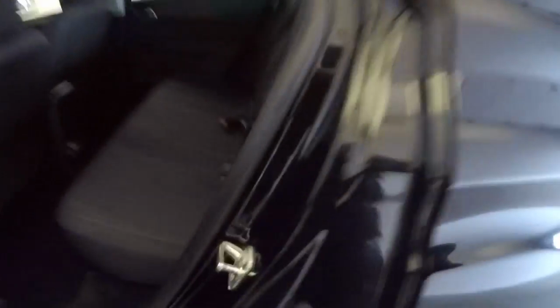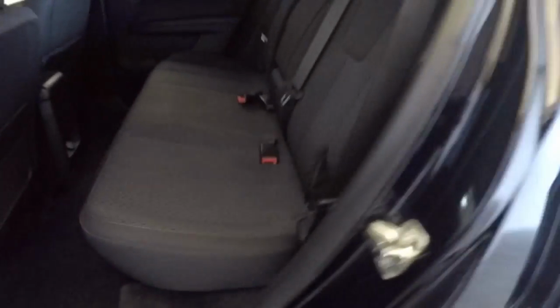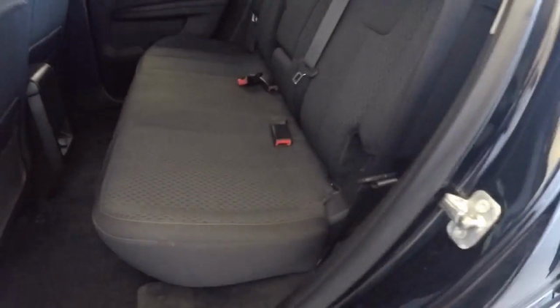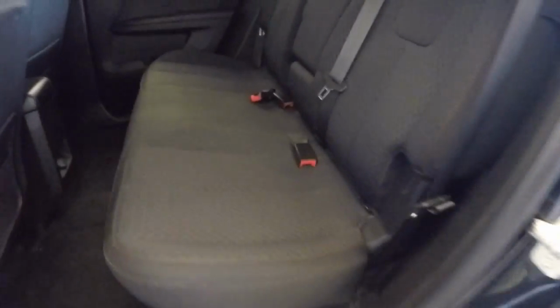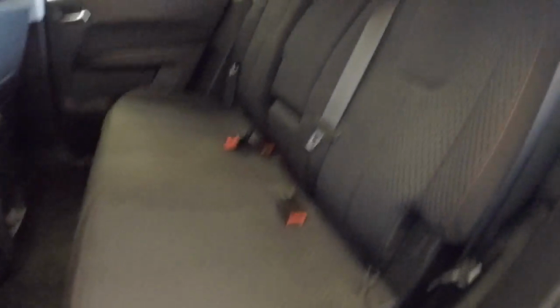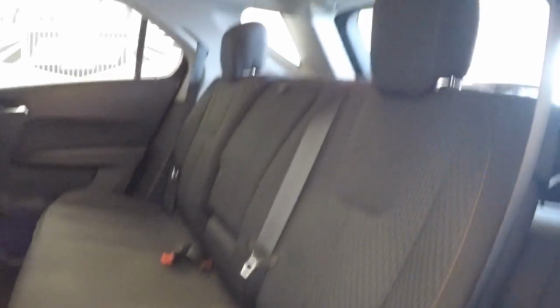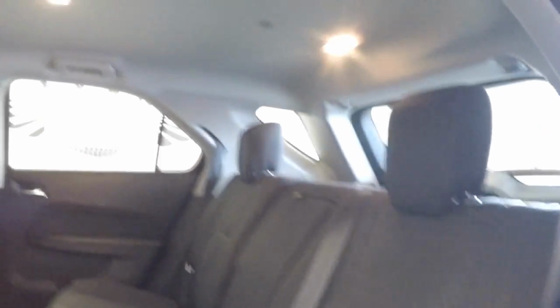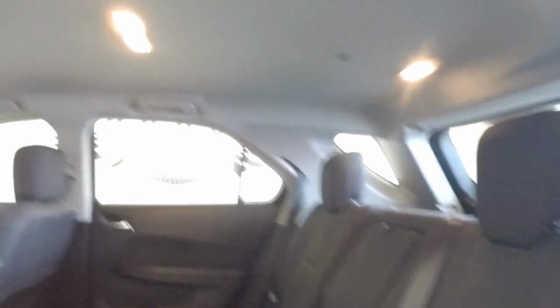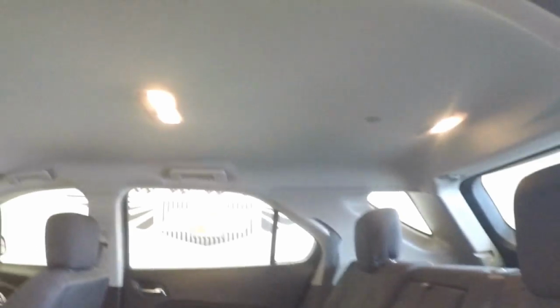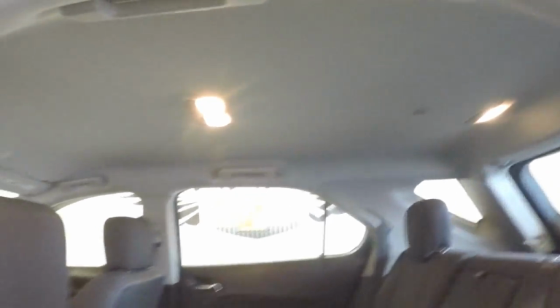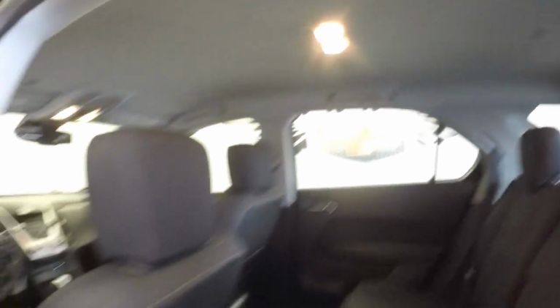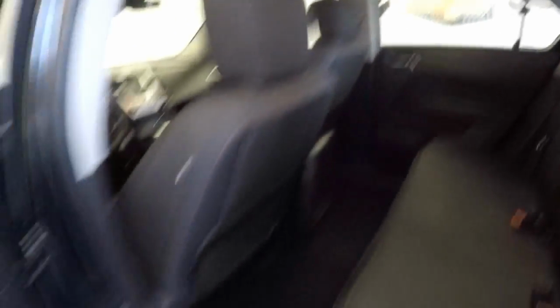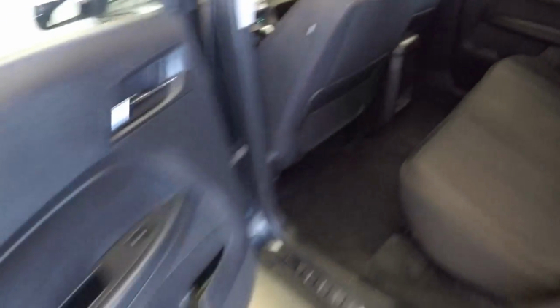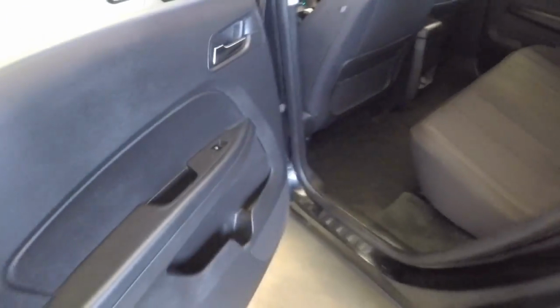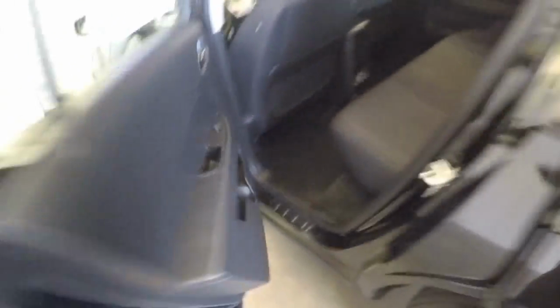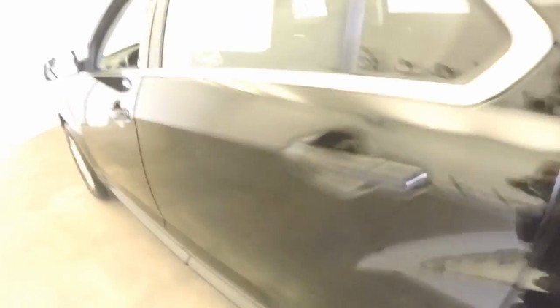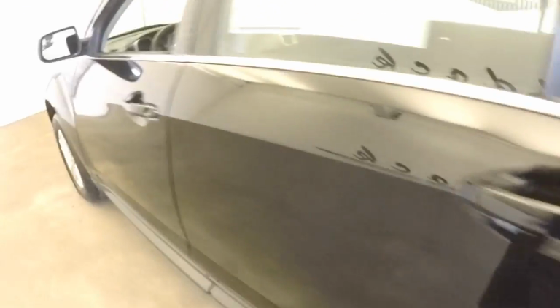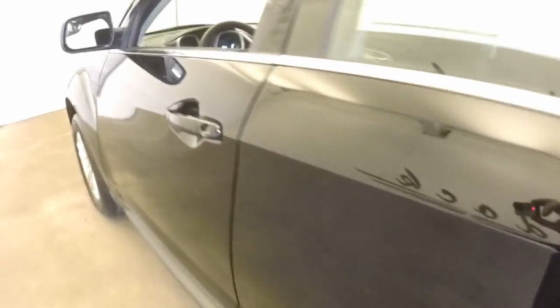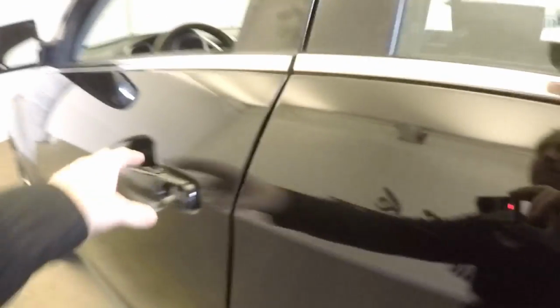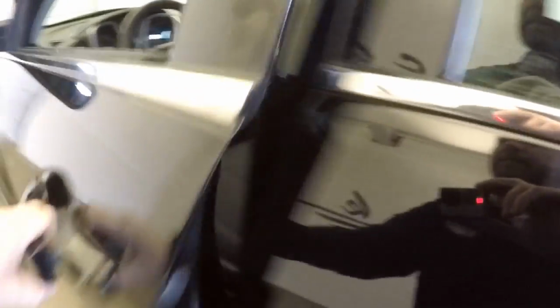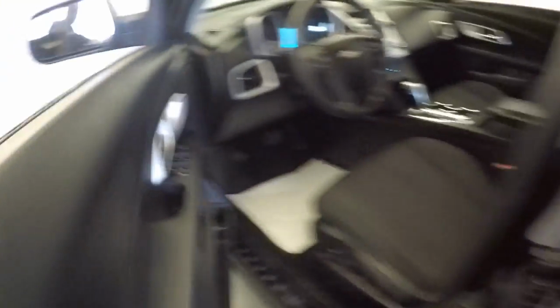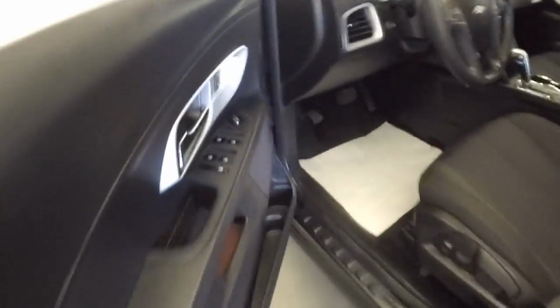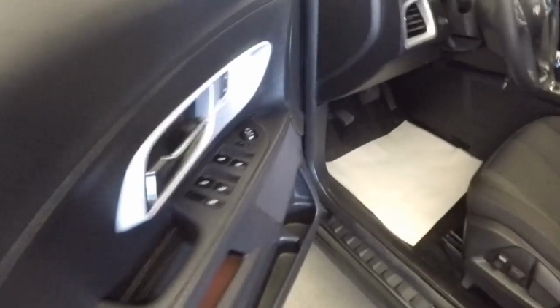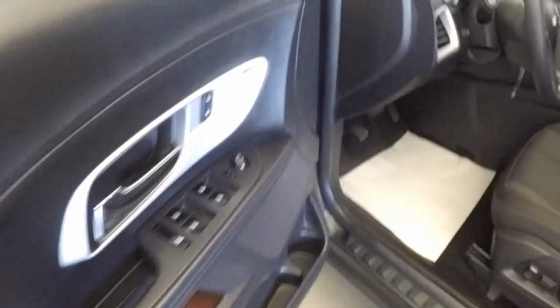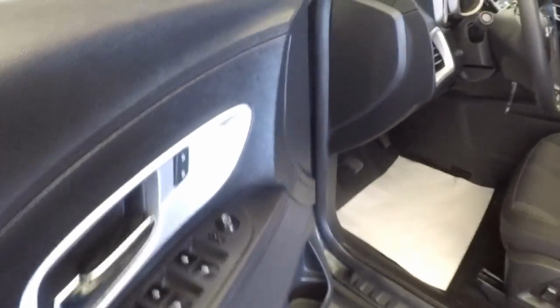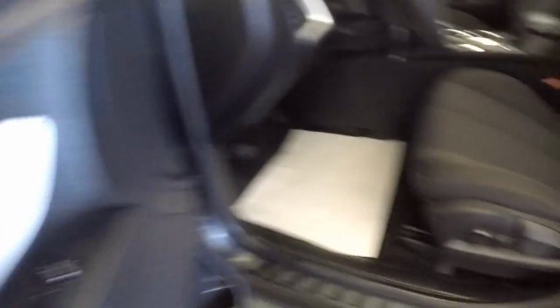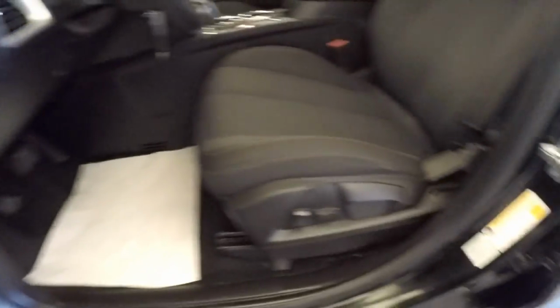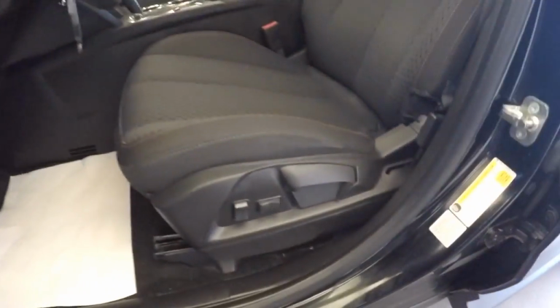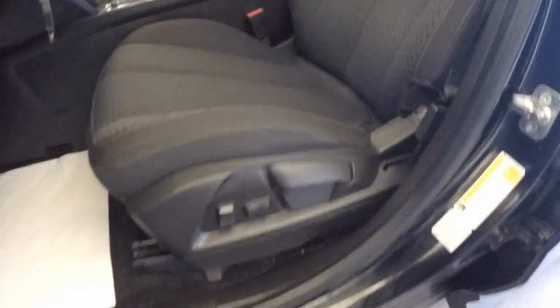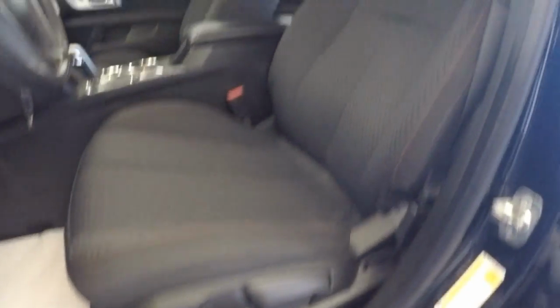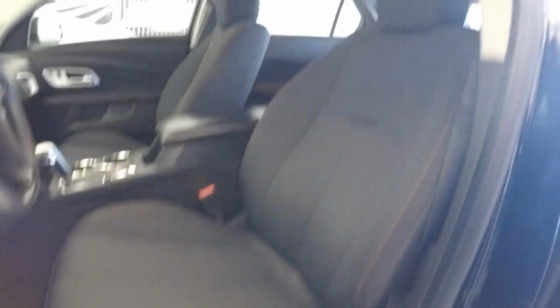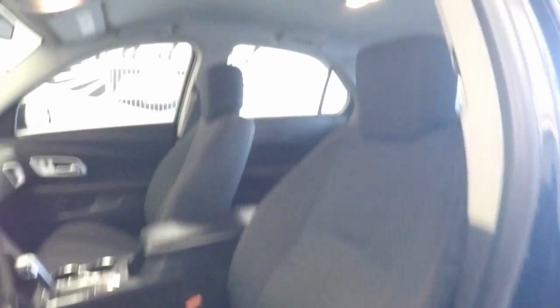Back seats, black cloth interior. Vehicle looks pretty nice. Power windows, power mirrors, power locks, power and manual seat adjustments.